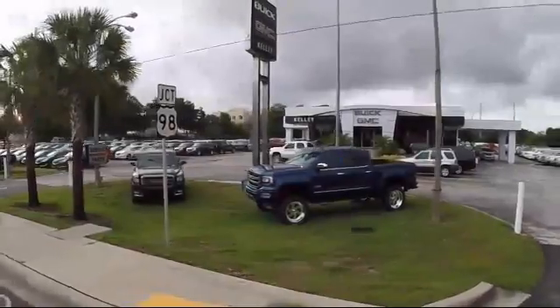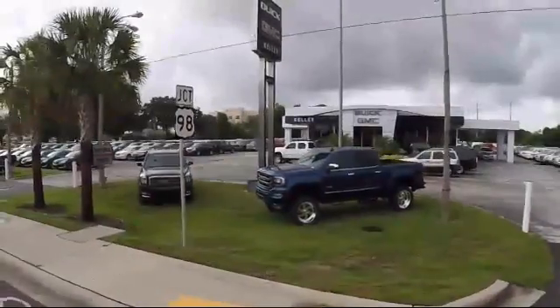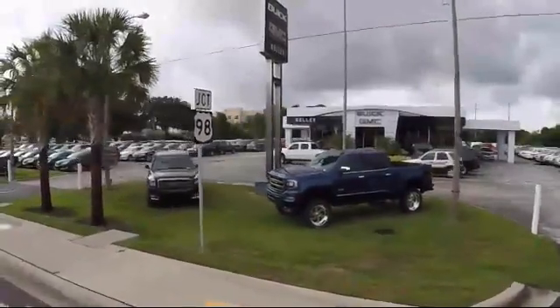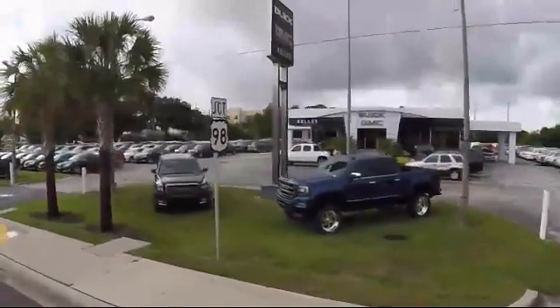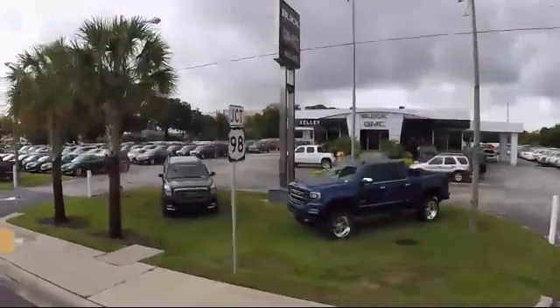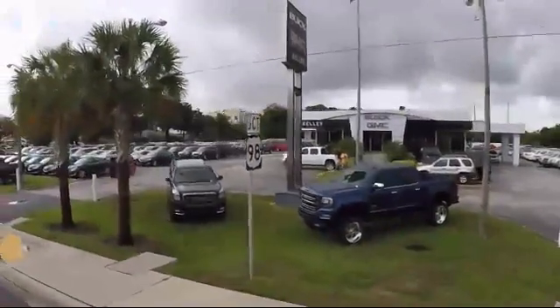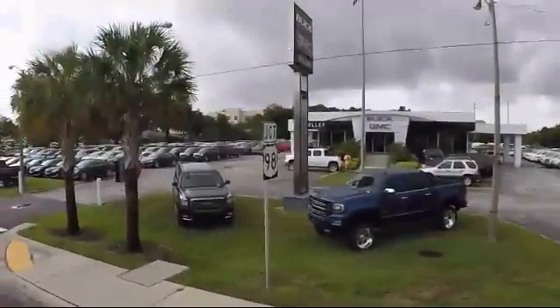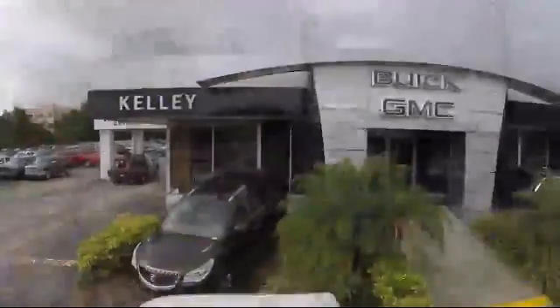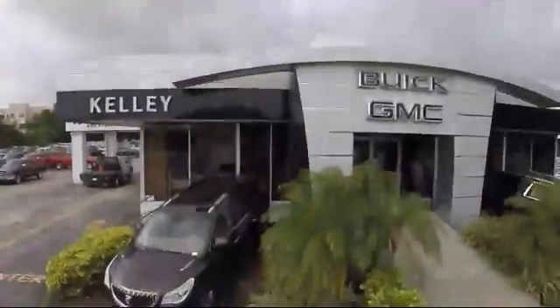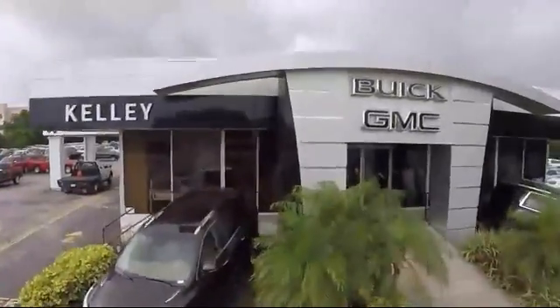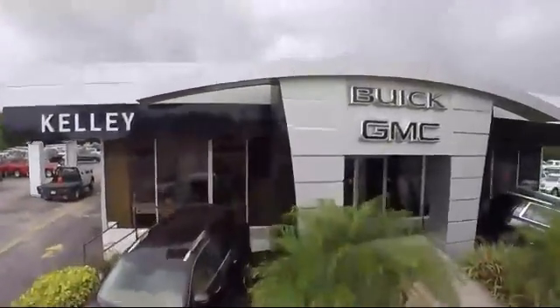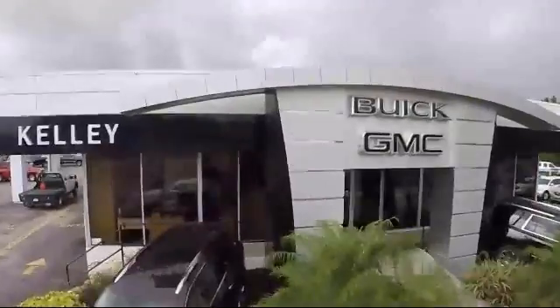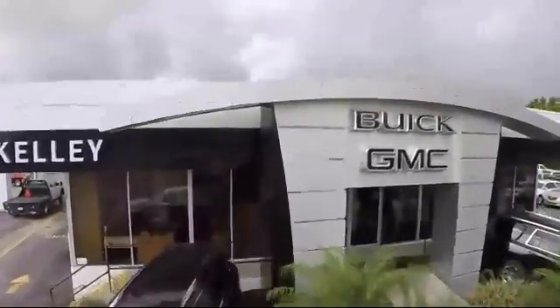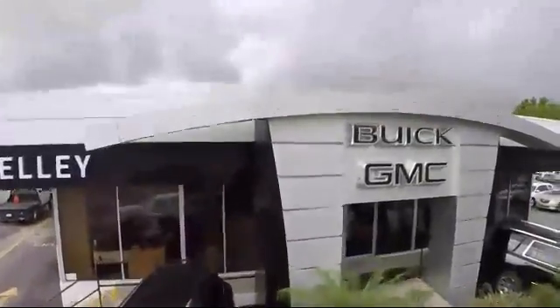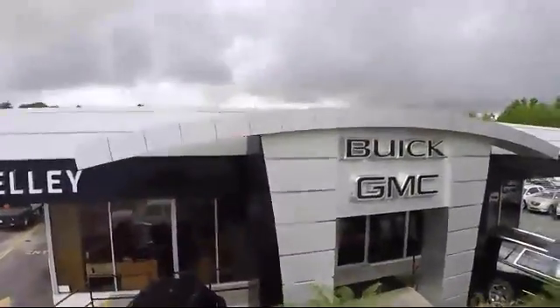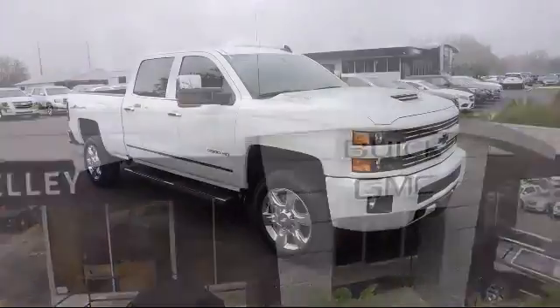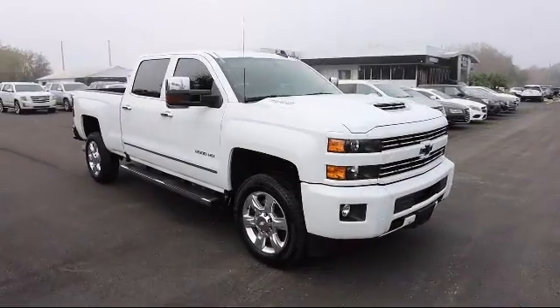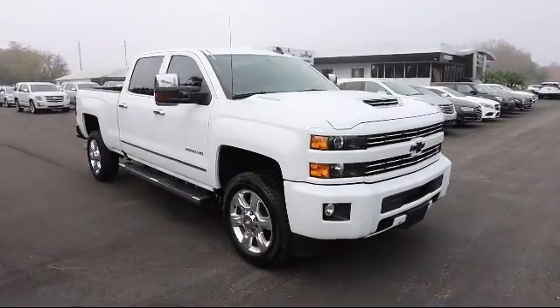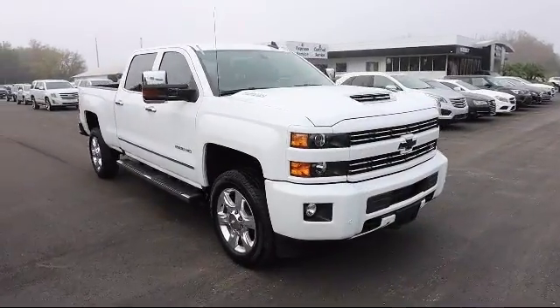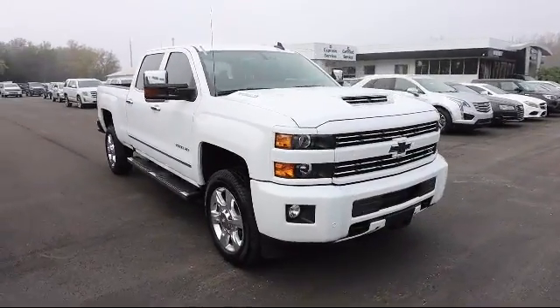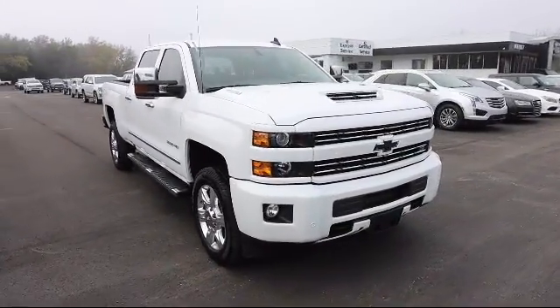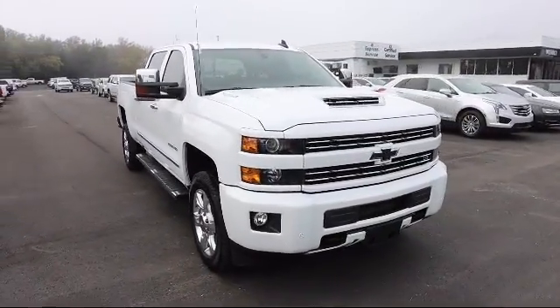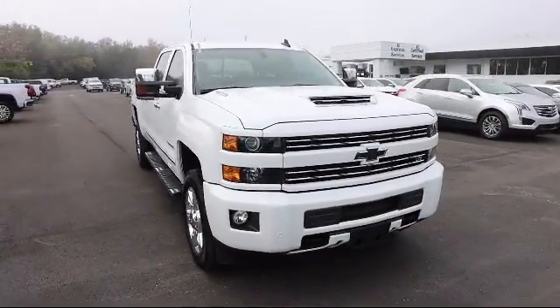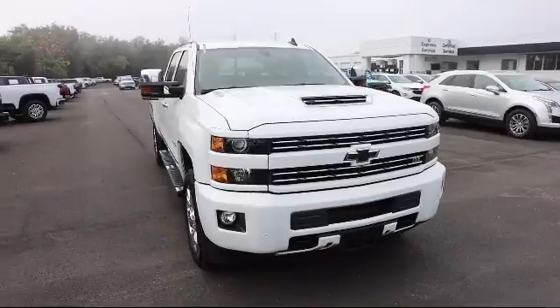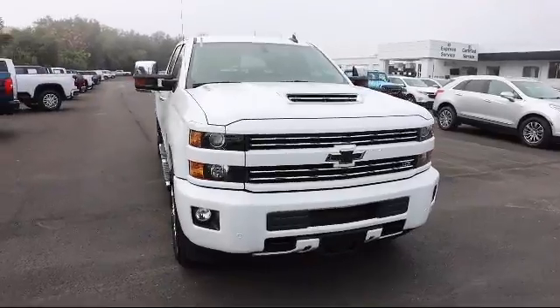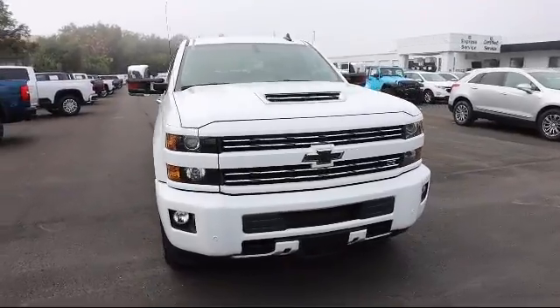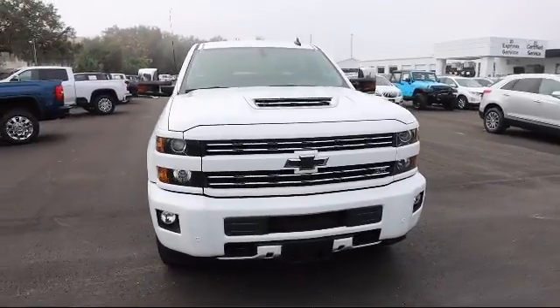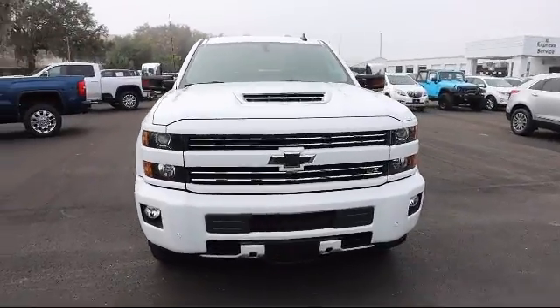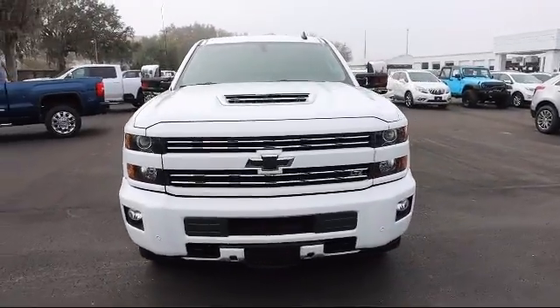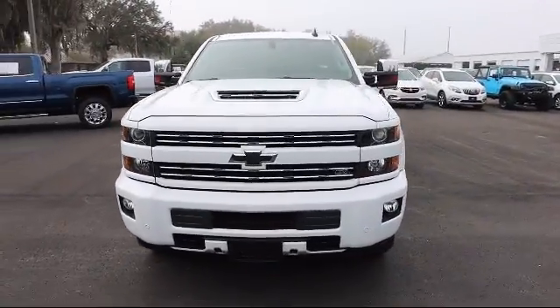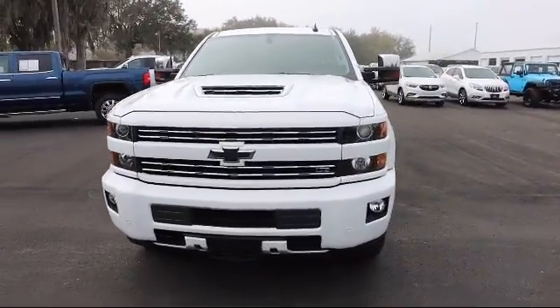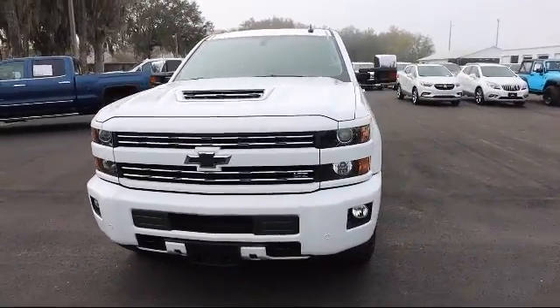Welcome to Kelly Buick GMC, and here's a look at another one of our great vehicles in our inventory. It comes equipped with leather seating, steering wheel controls, climate control, heated driver seat, and heated passenger seat.